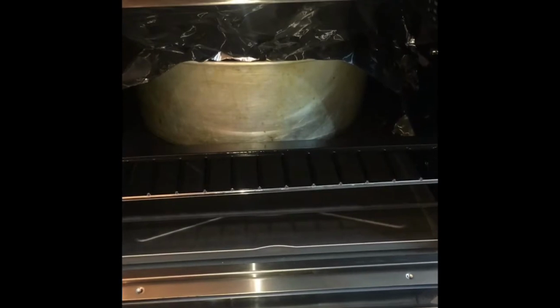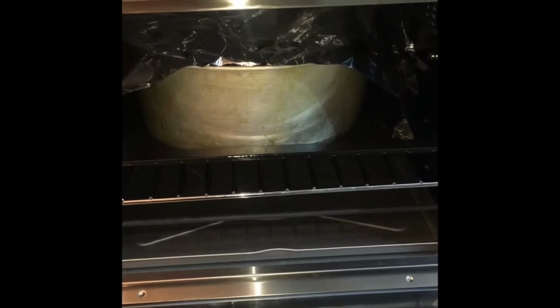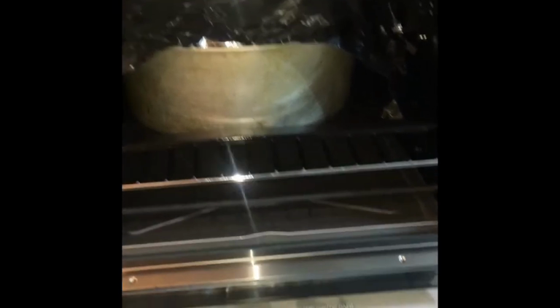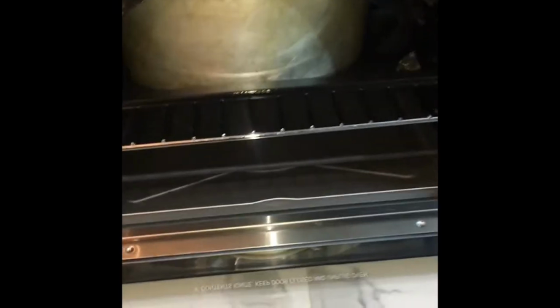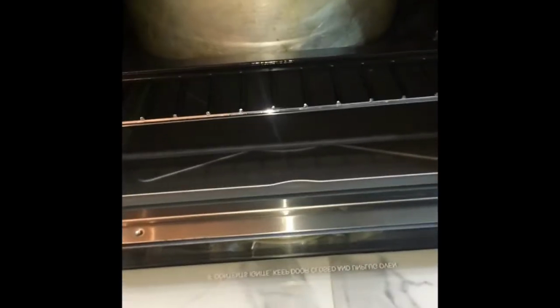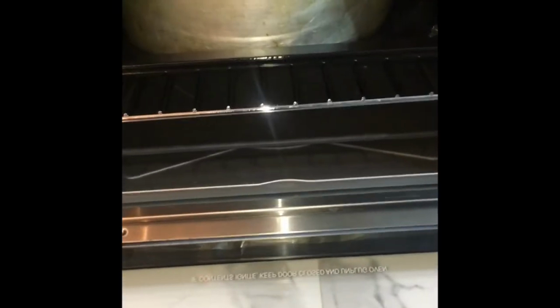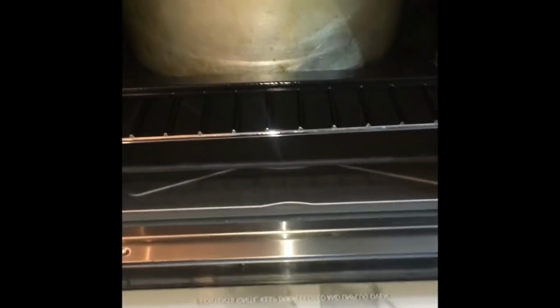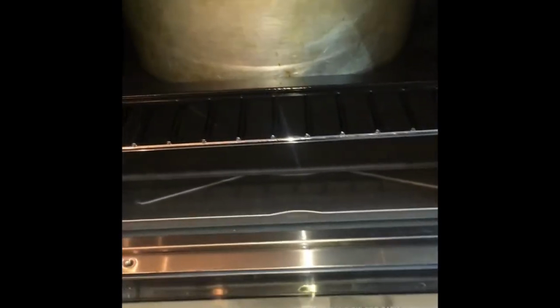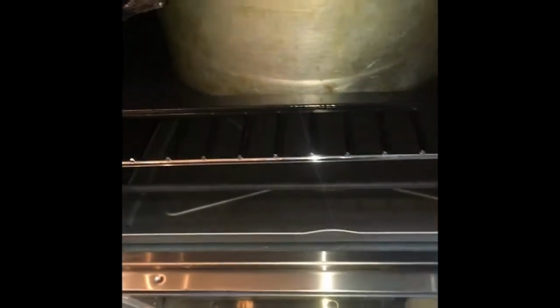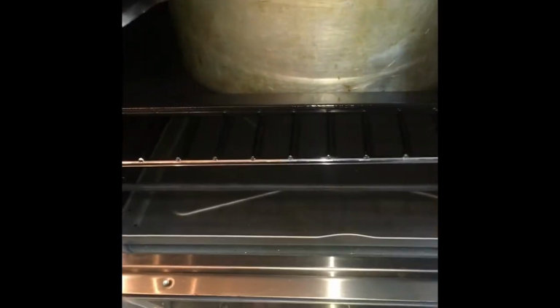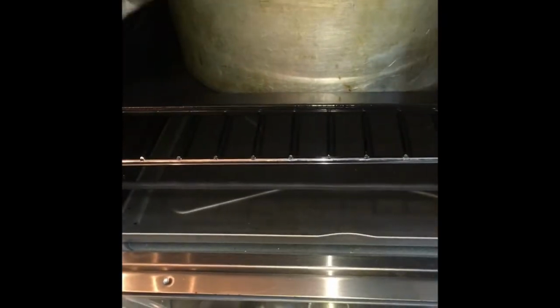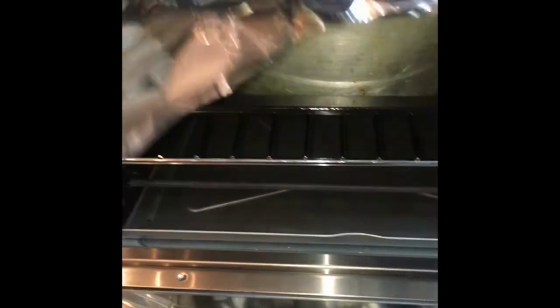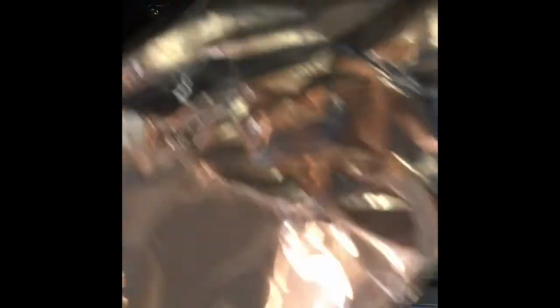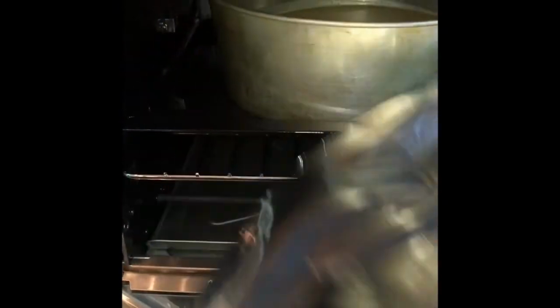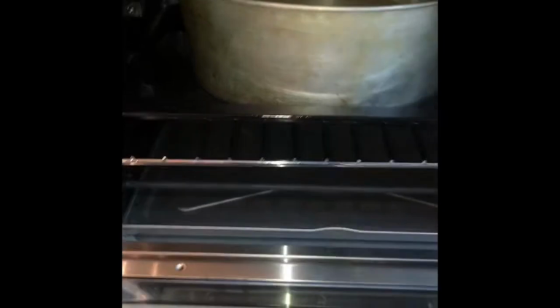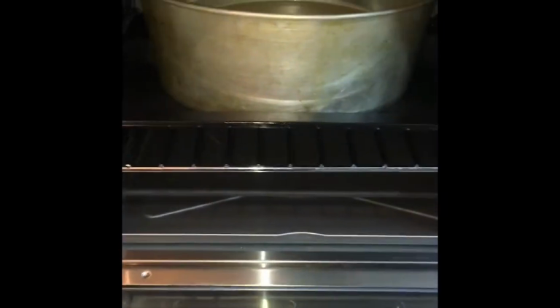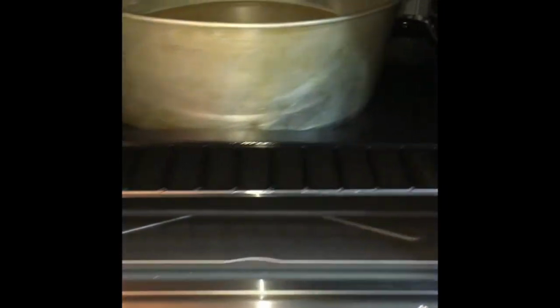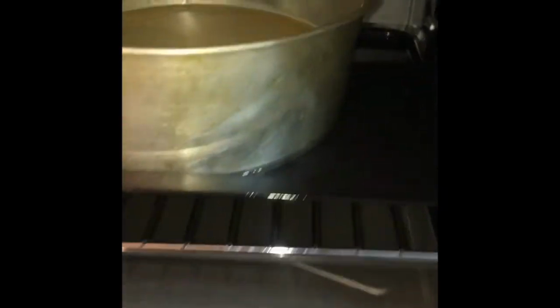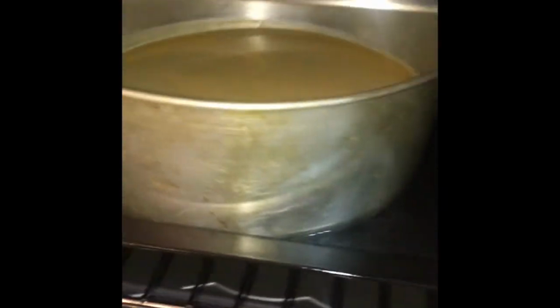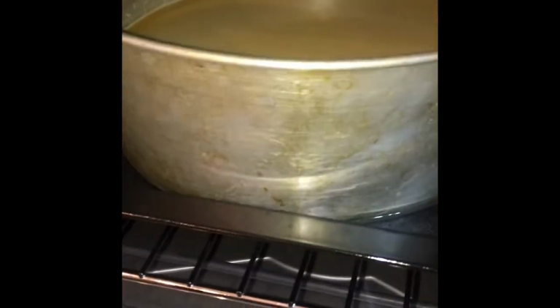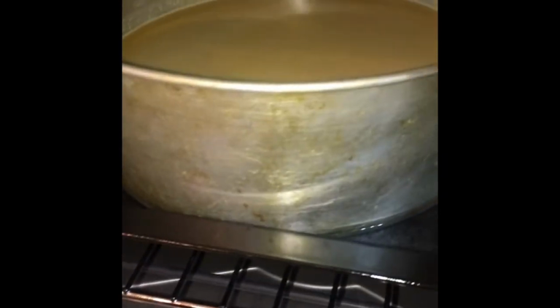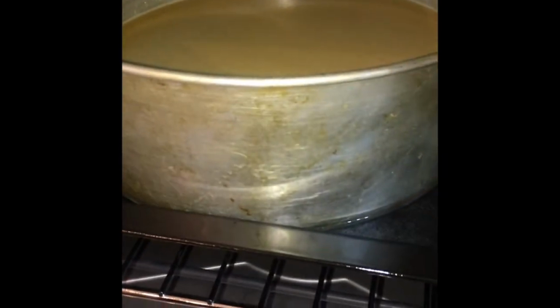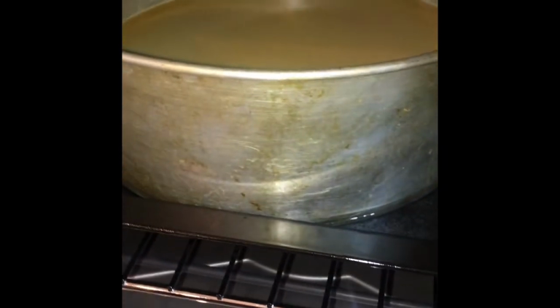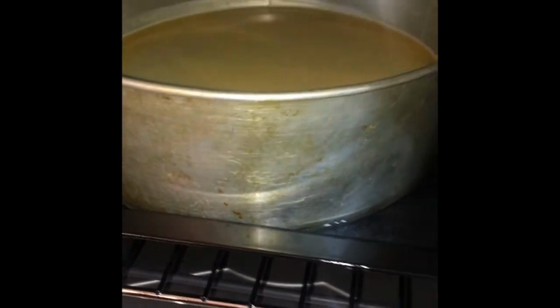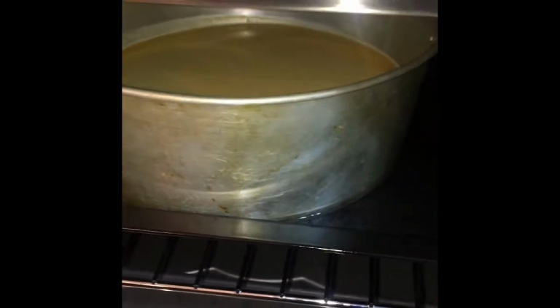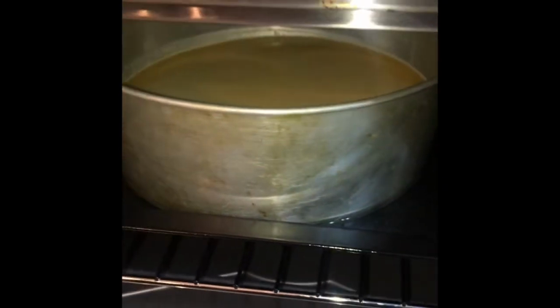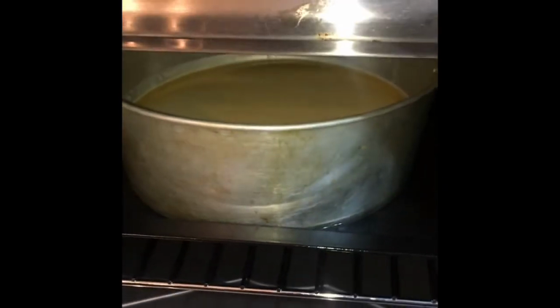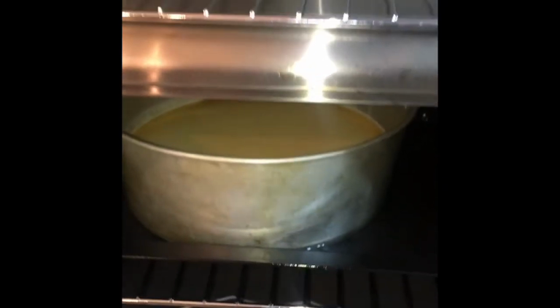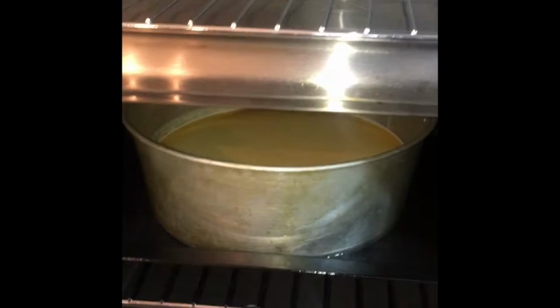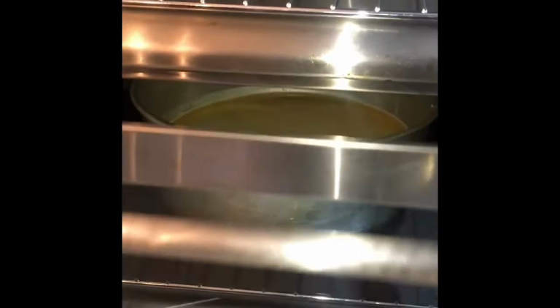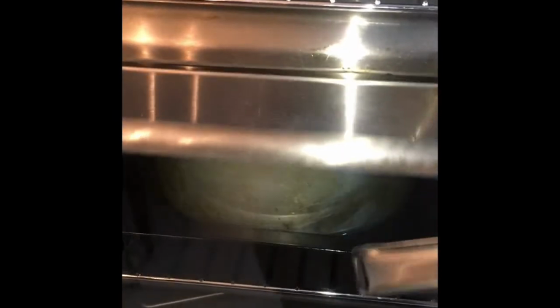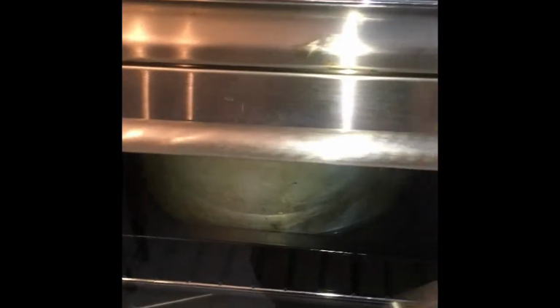Now after baking for 40 minutes, we just want to remove the foil and put it back to bake for another 15 to 20 minutes.